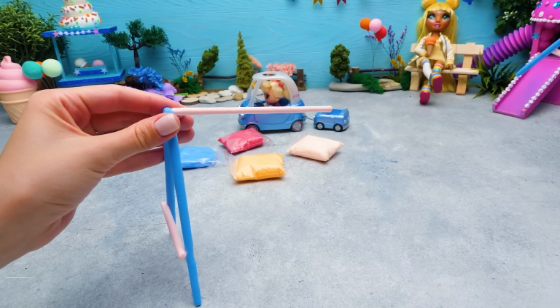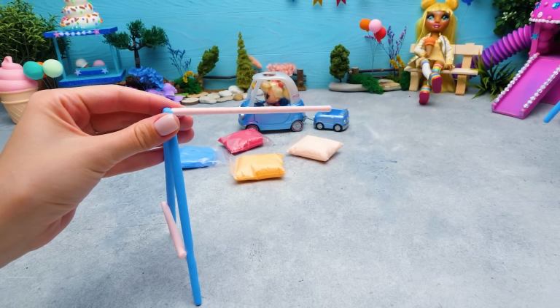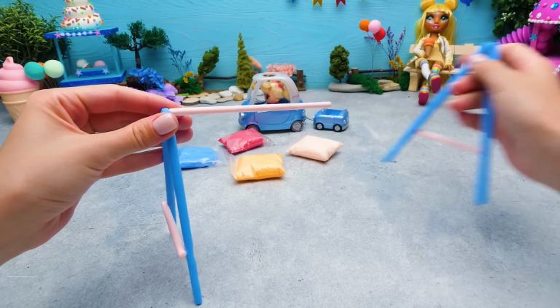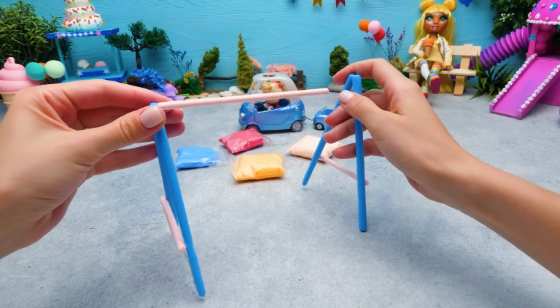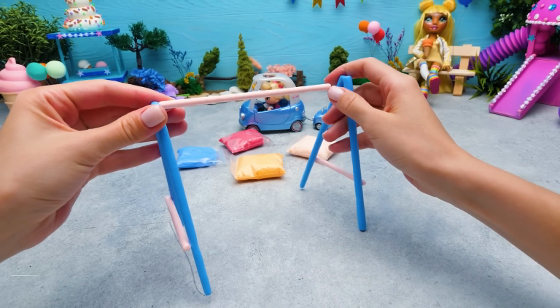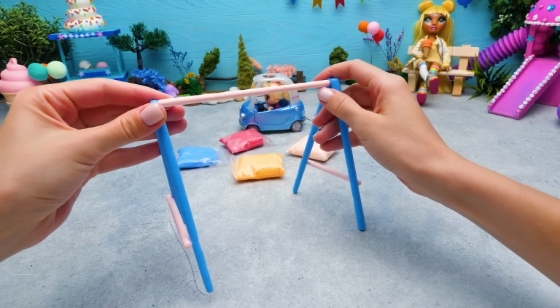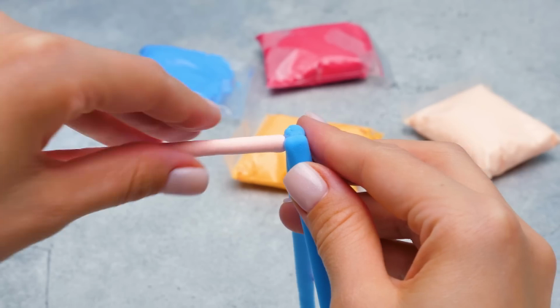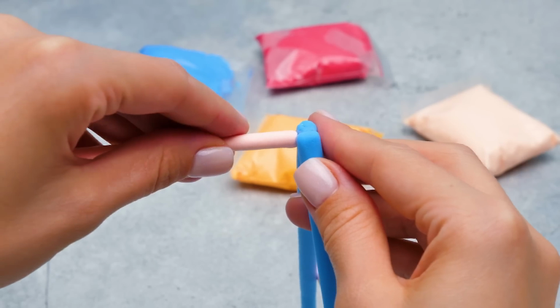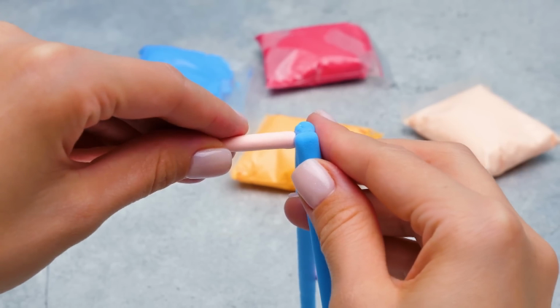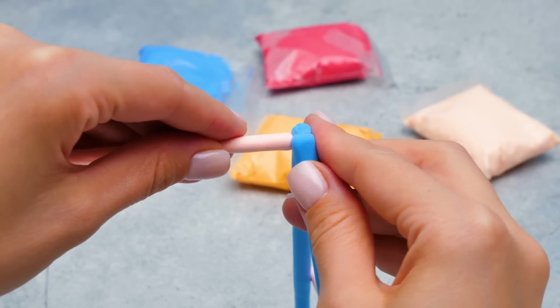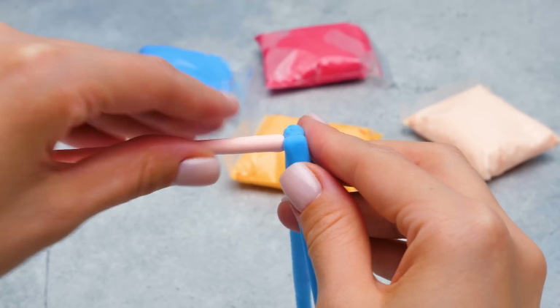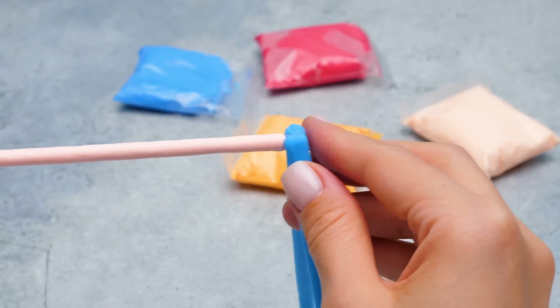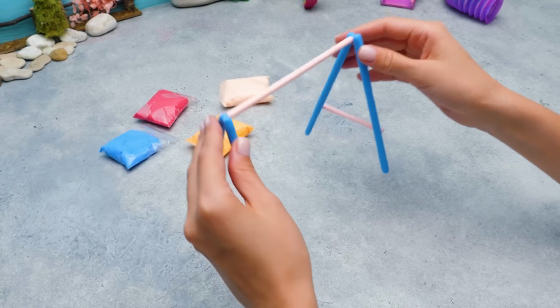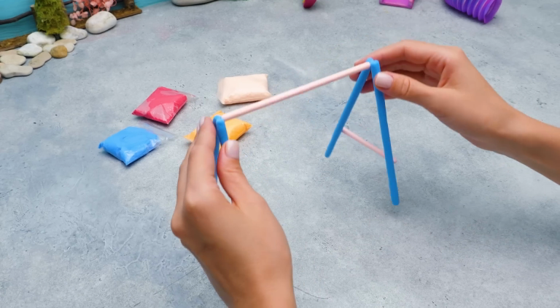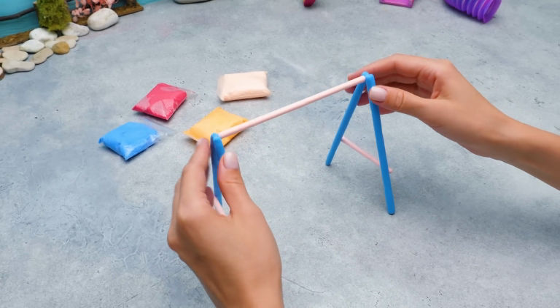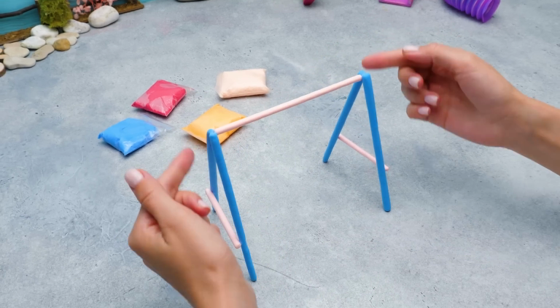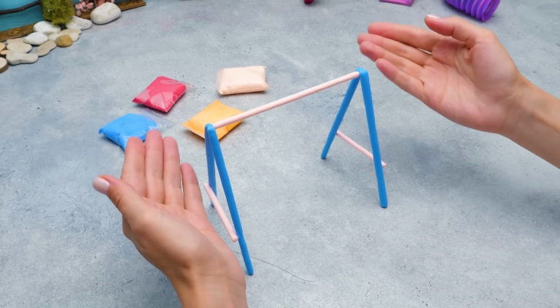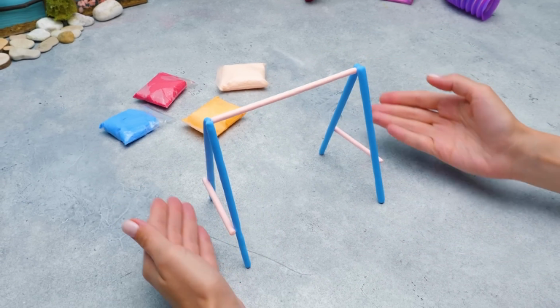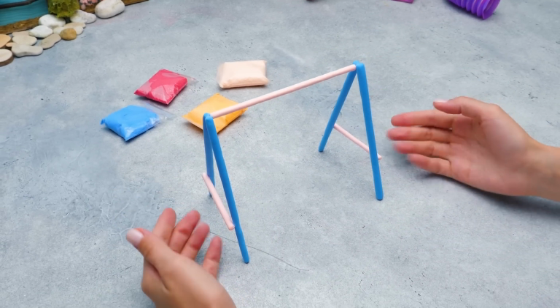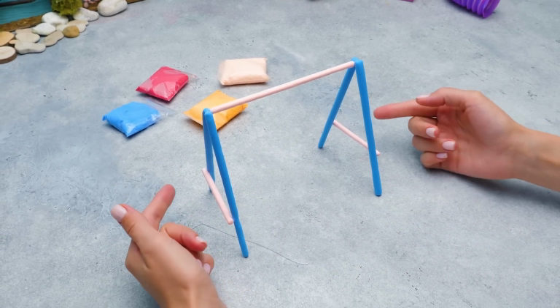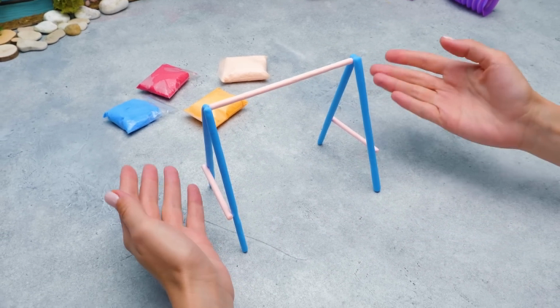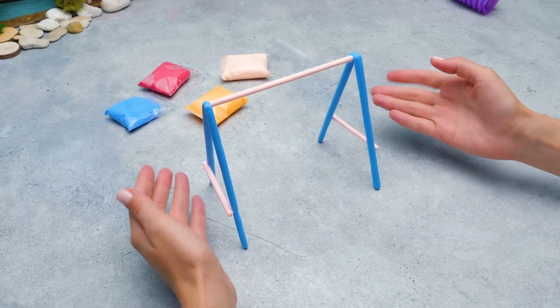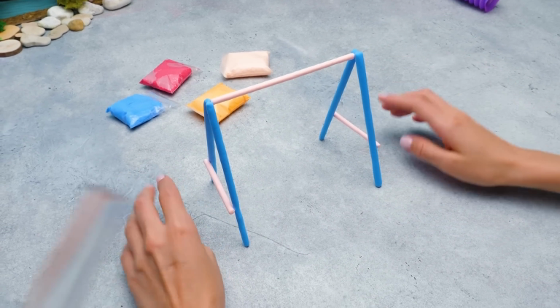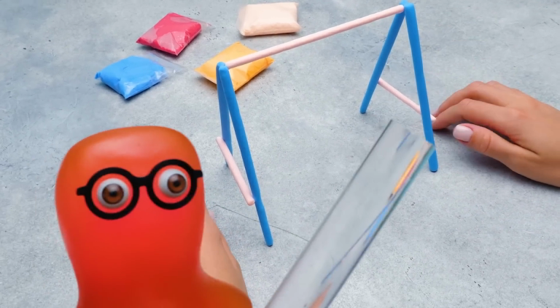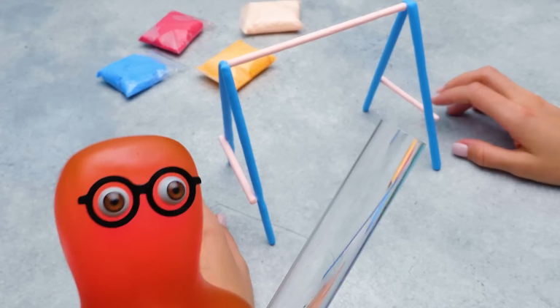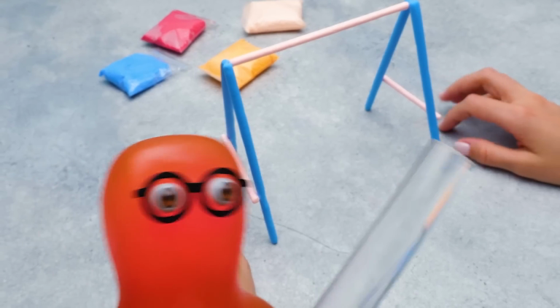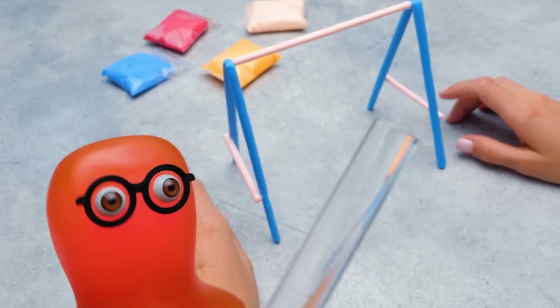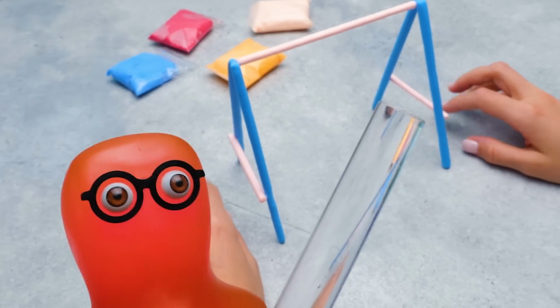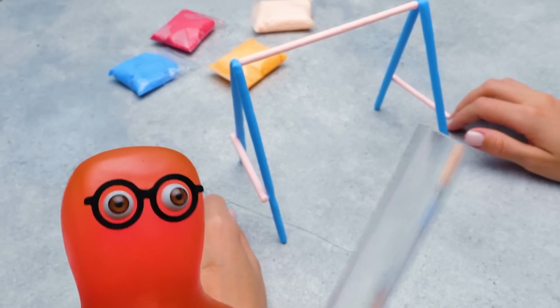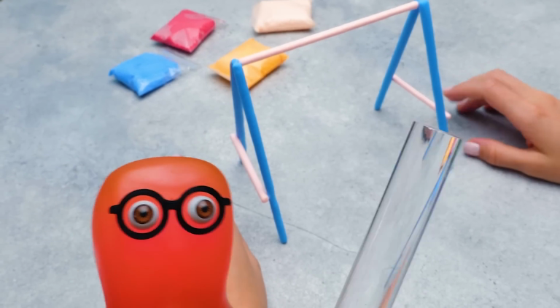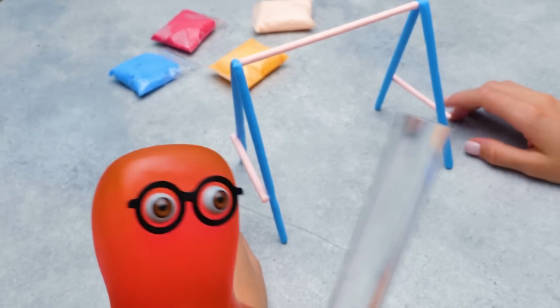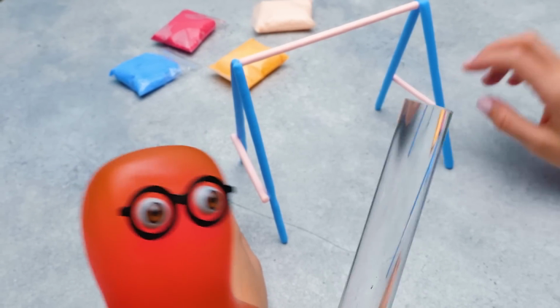Okay, this goes right here. There you go. The basis for the first swing on our playground is ready. Here, Sue. You work with plasticine, so you need a rolling pin.